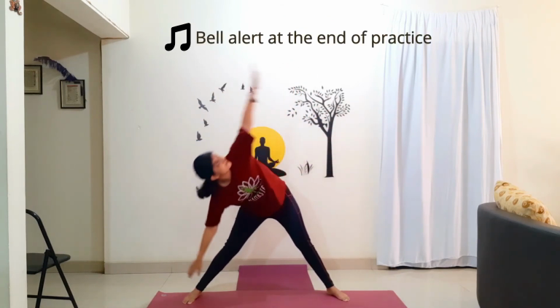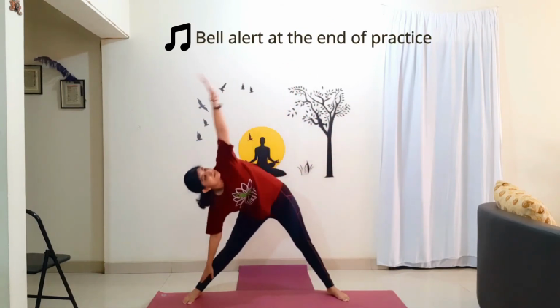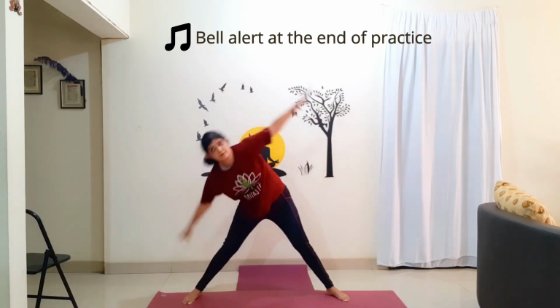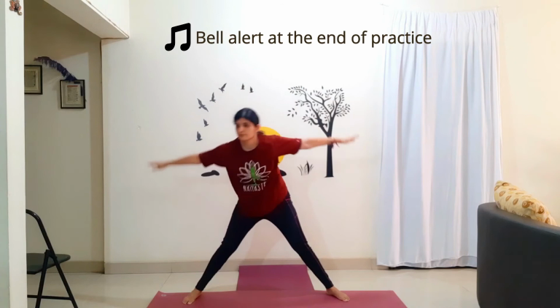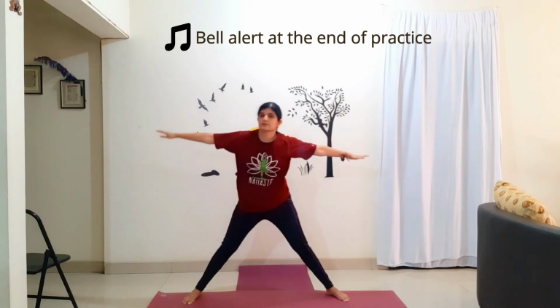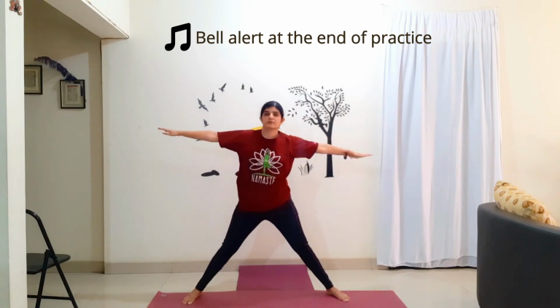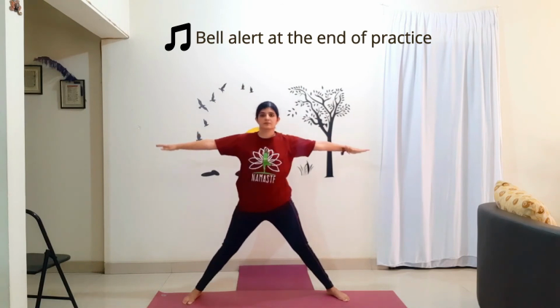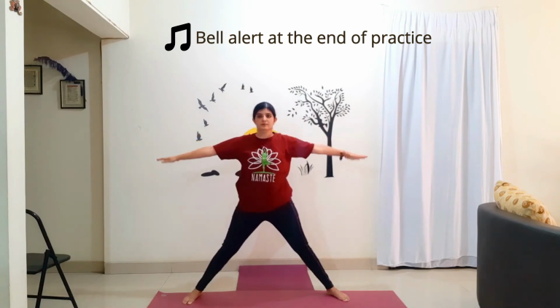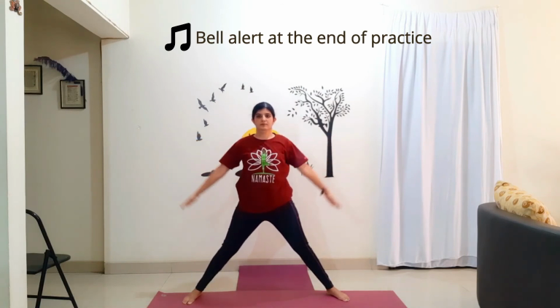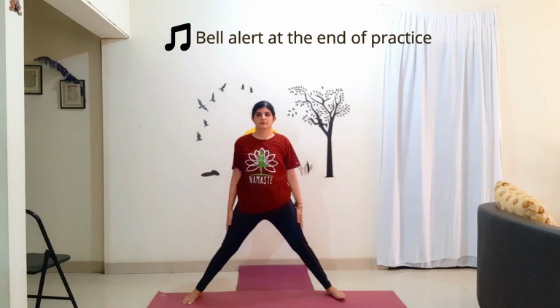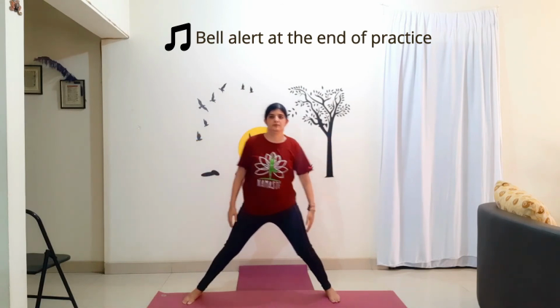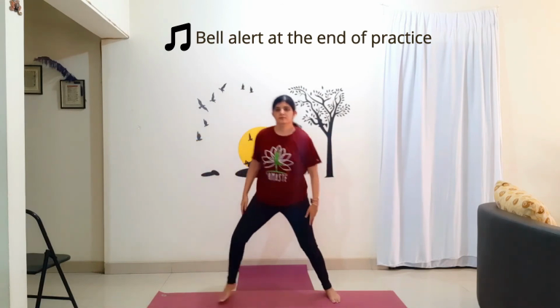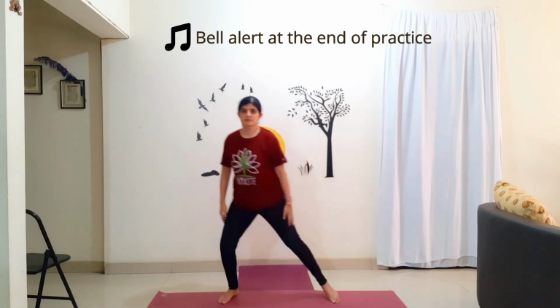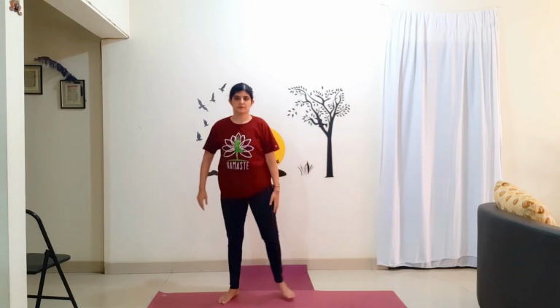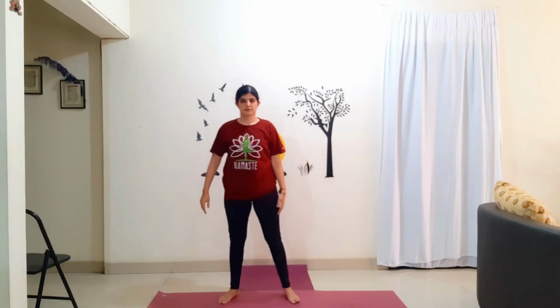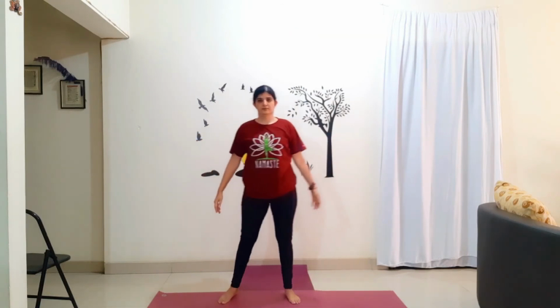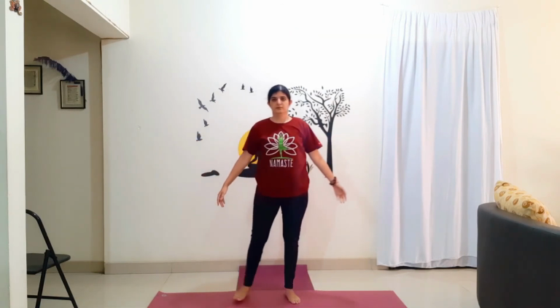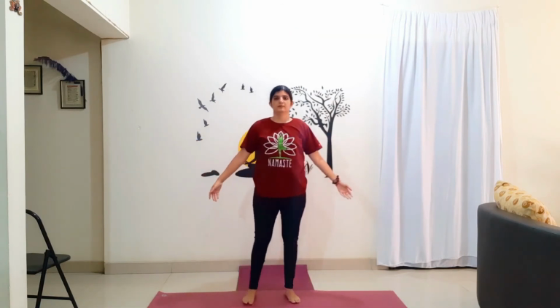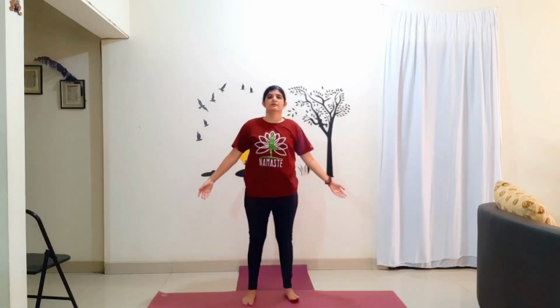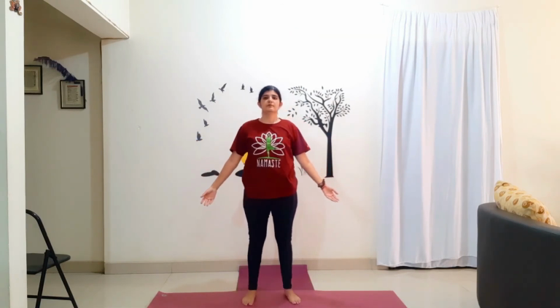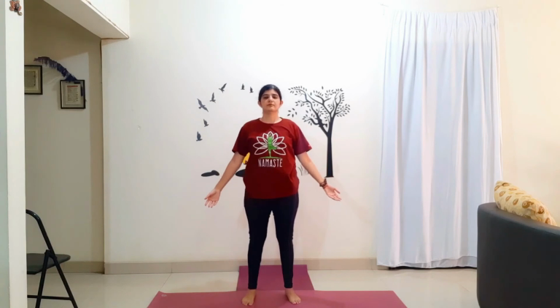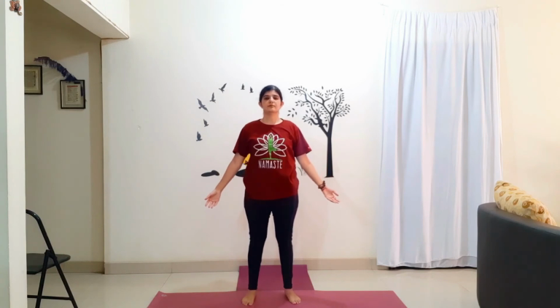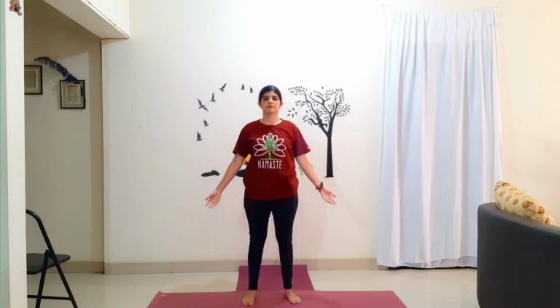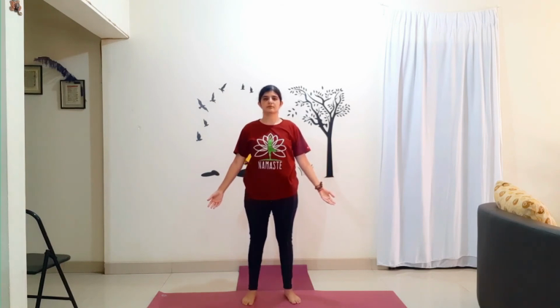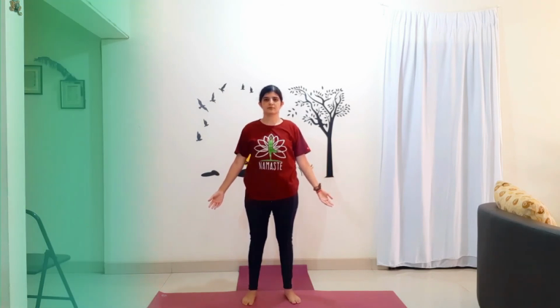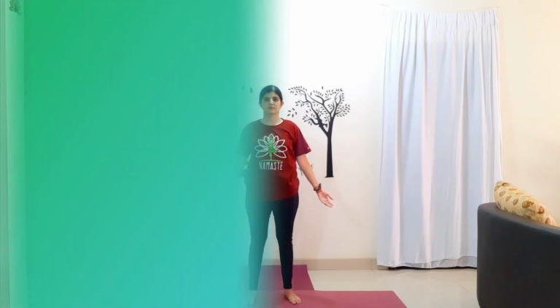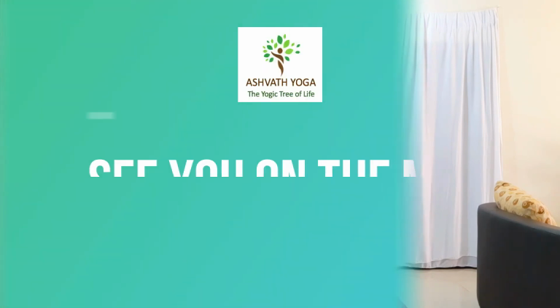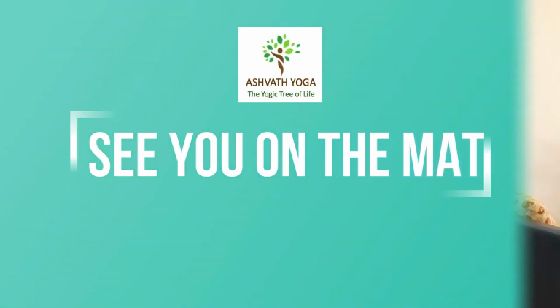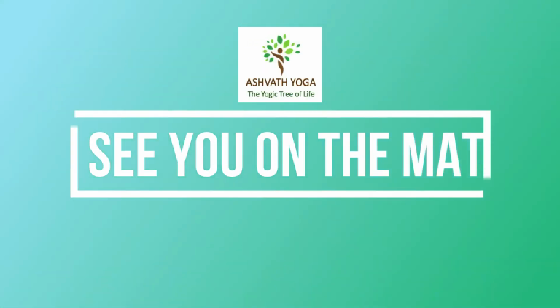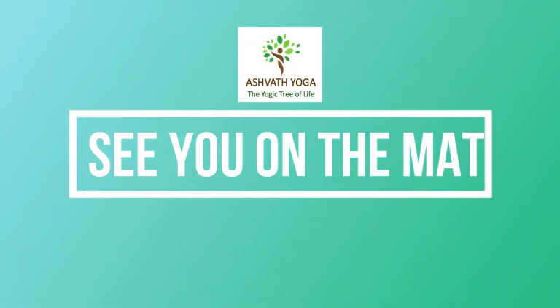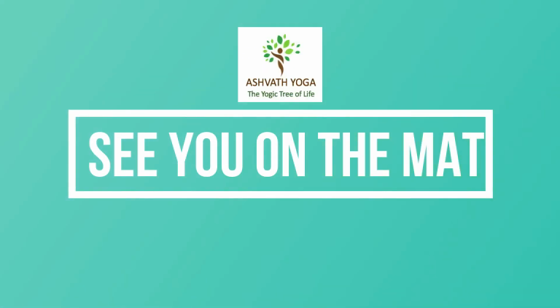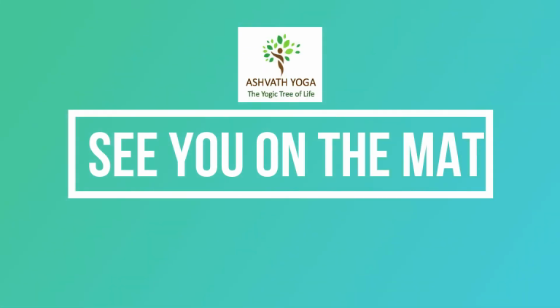Stop the practice. Take two deep breaths. Completely relax yourself. Enjoy the practice and see you on the mat. Let's do it.